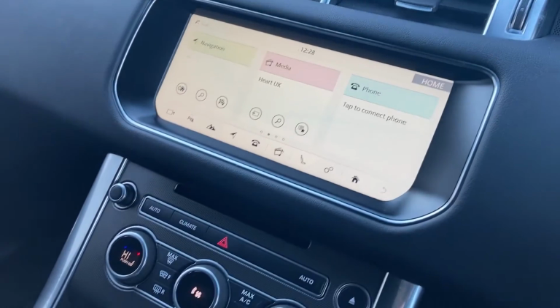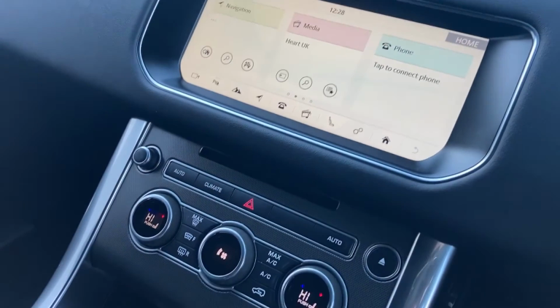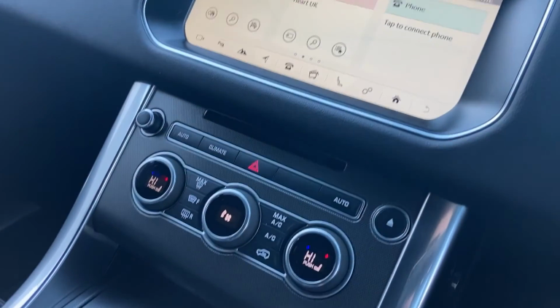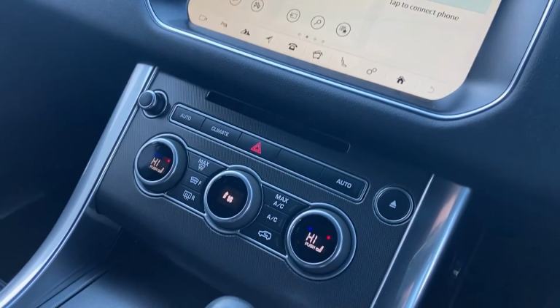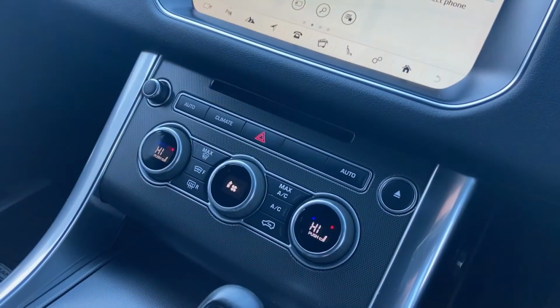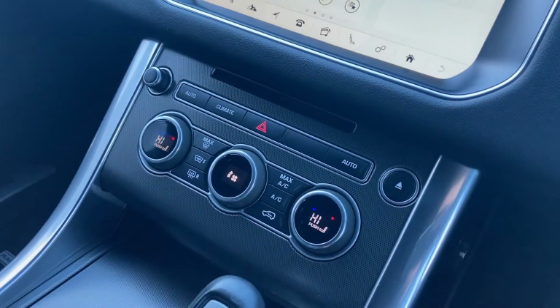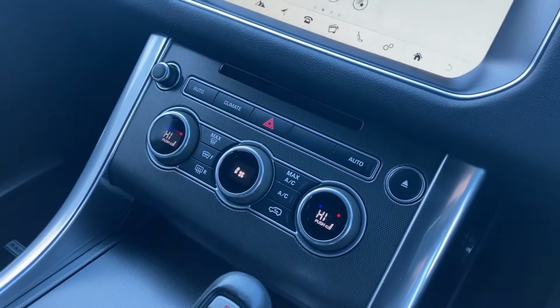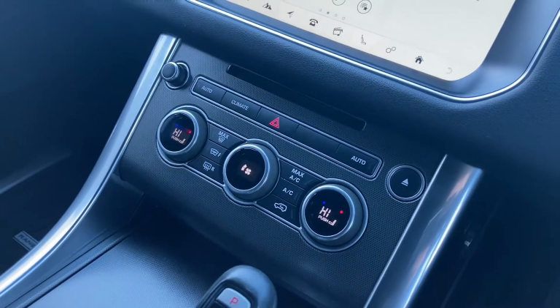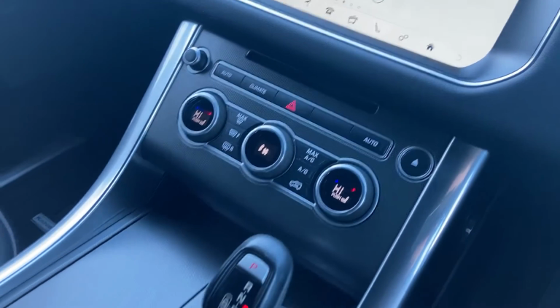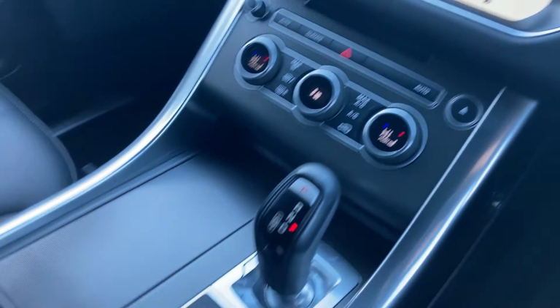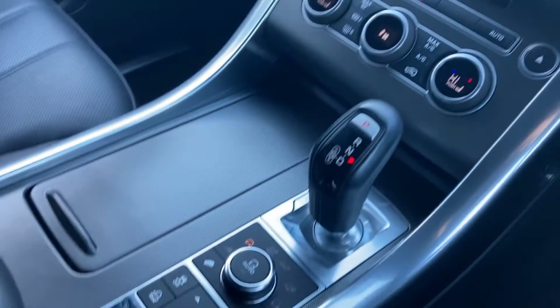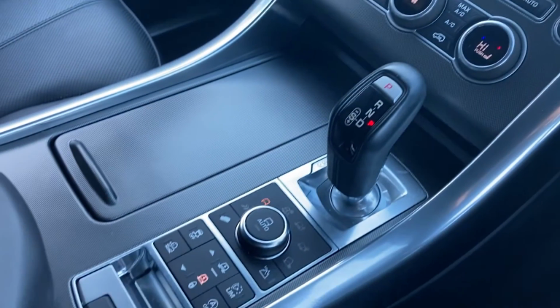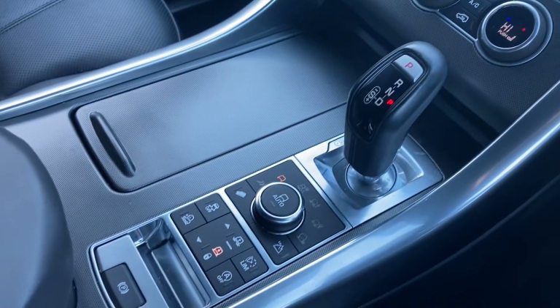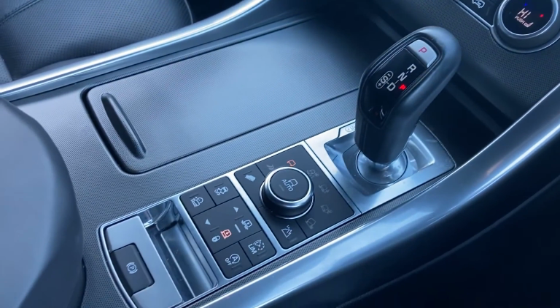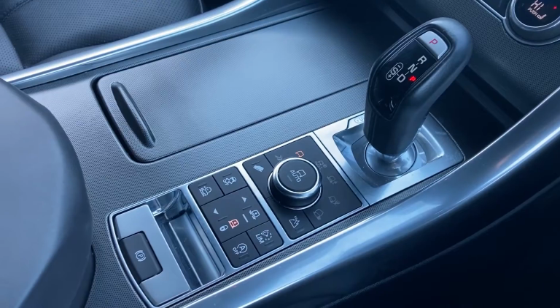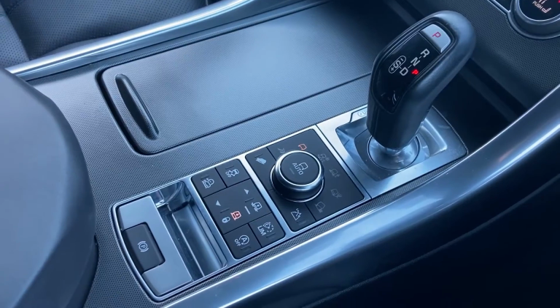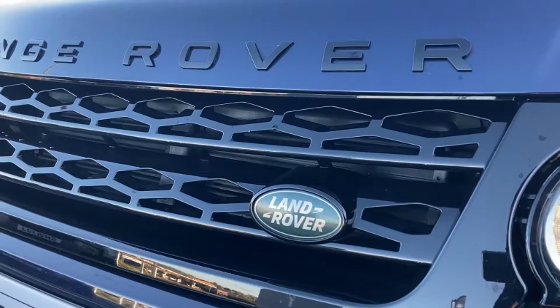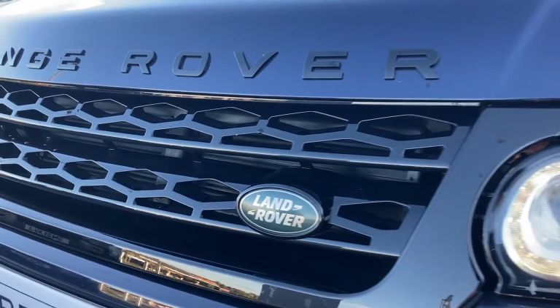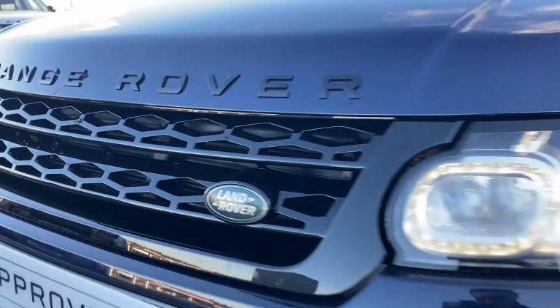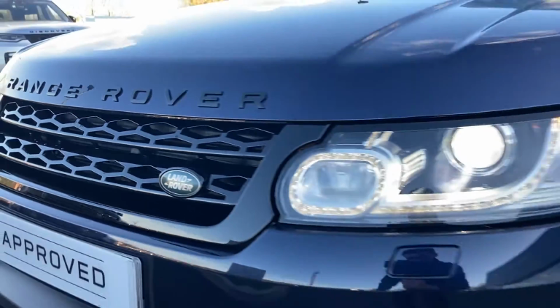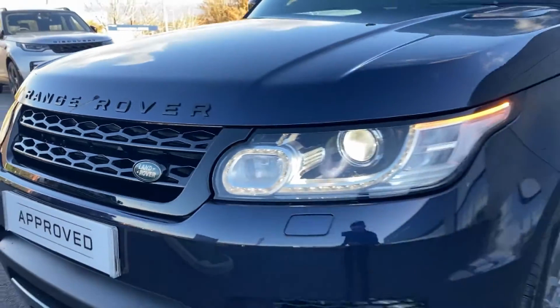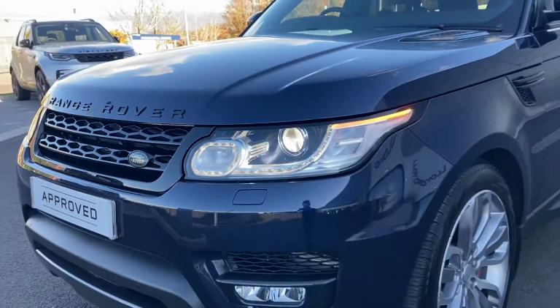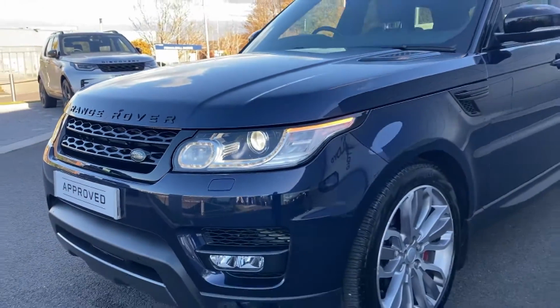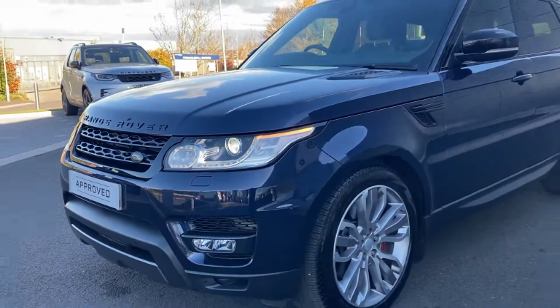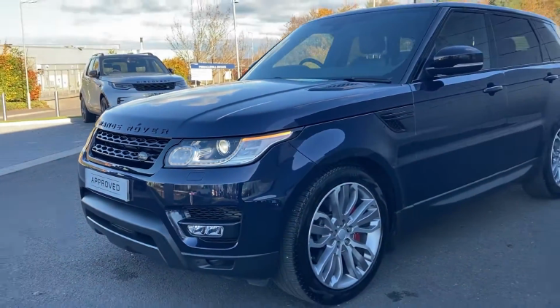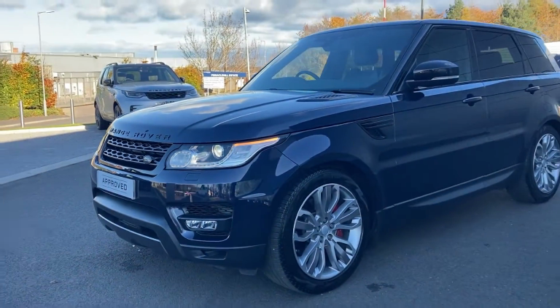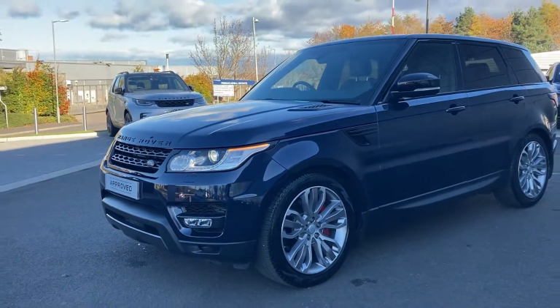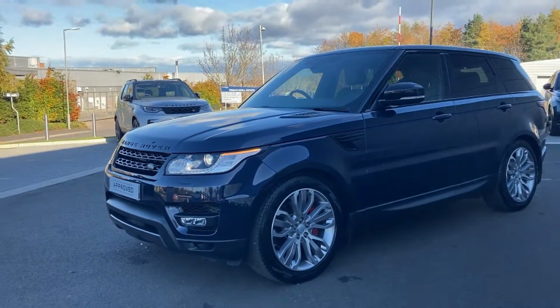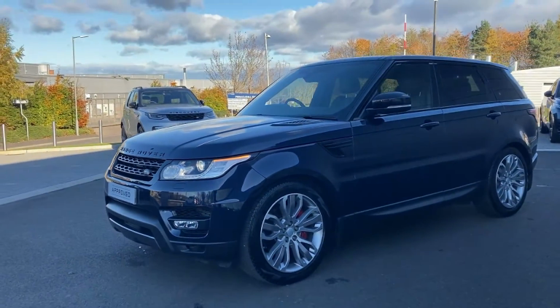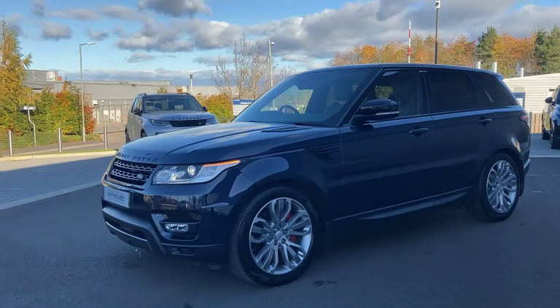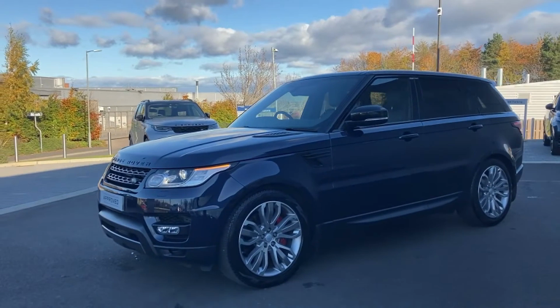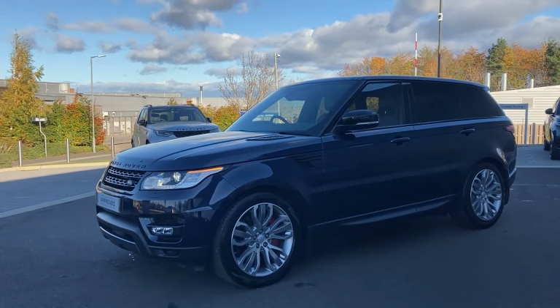Coming down, we can see the dual zone climate control and the terrain response buttons and ride height adjustment. For more information on this stunning vehicle, please contact us on the details provided.